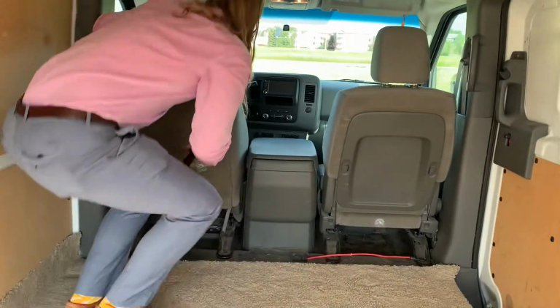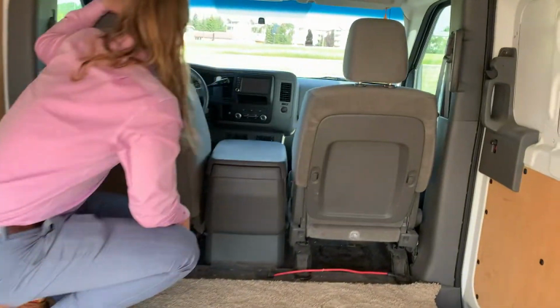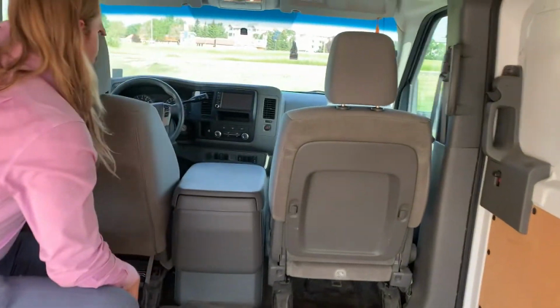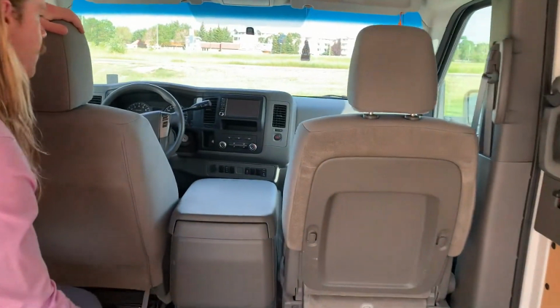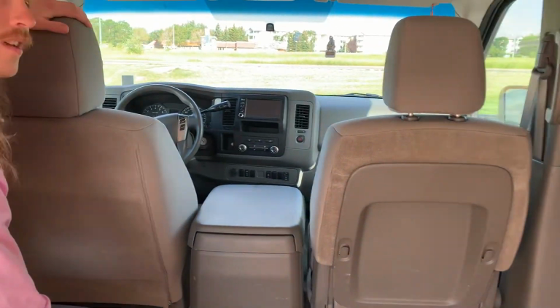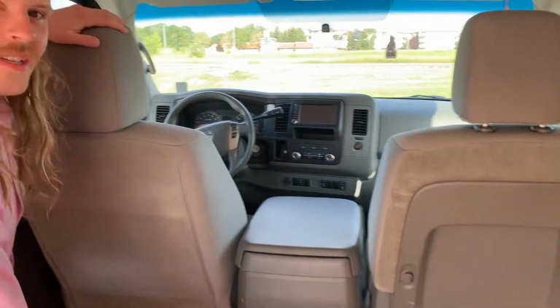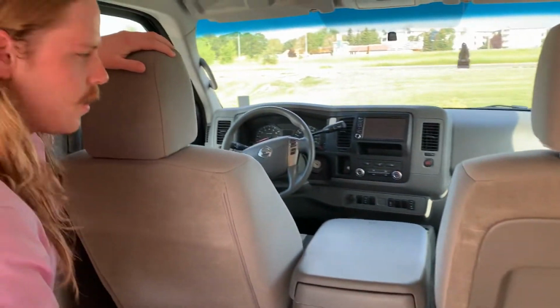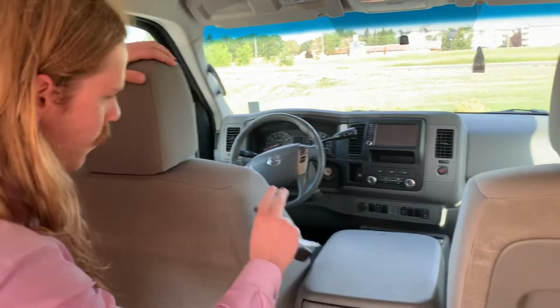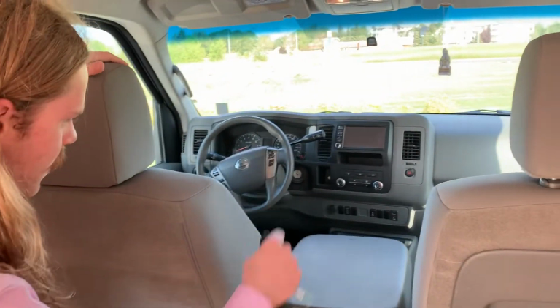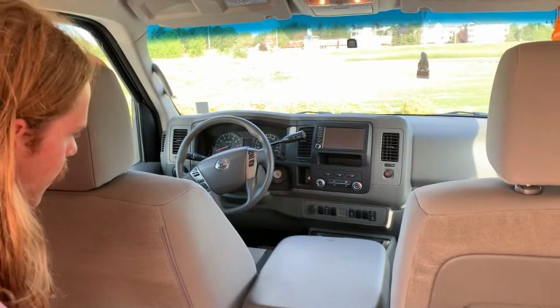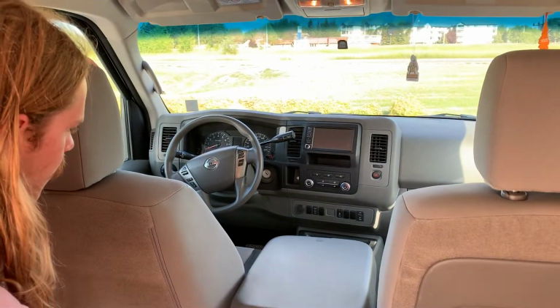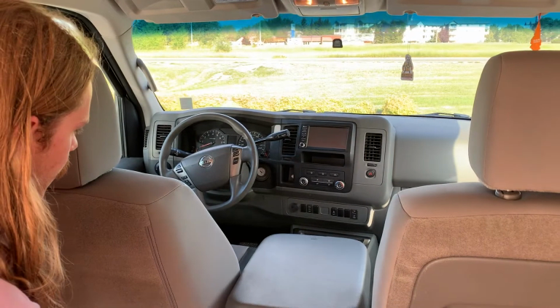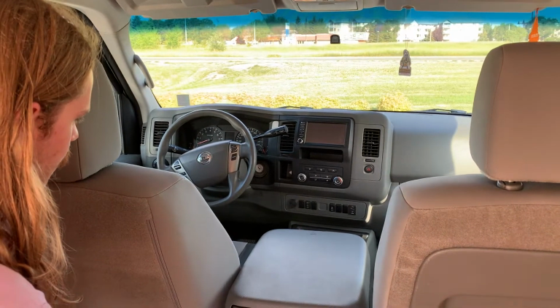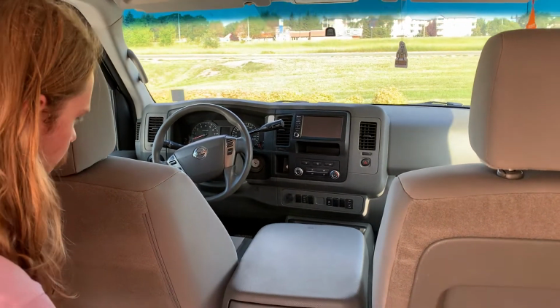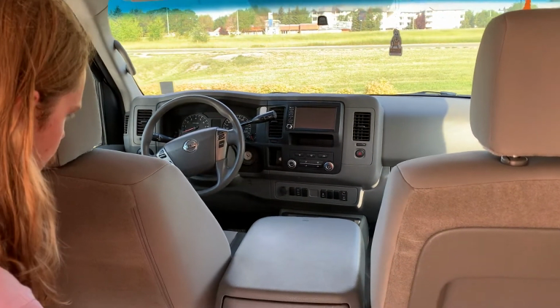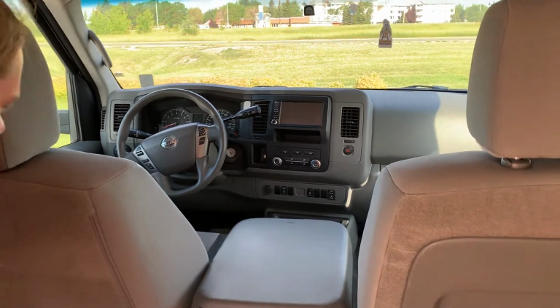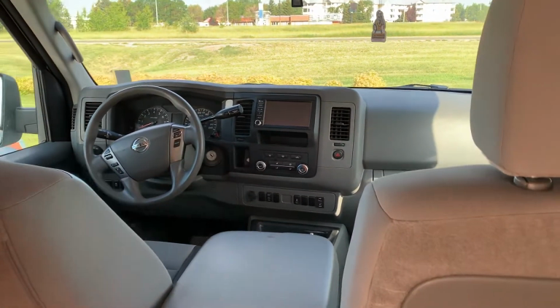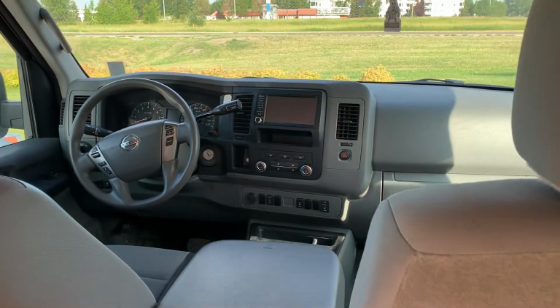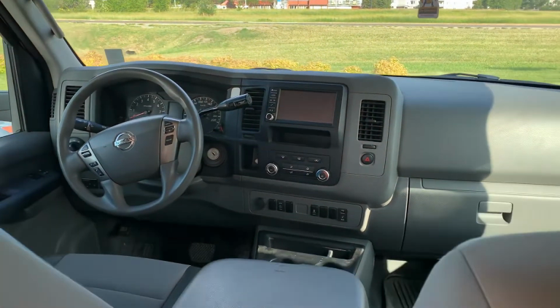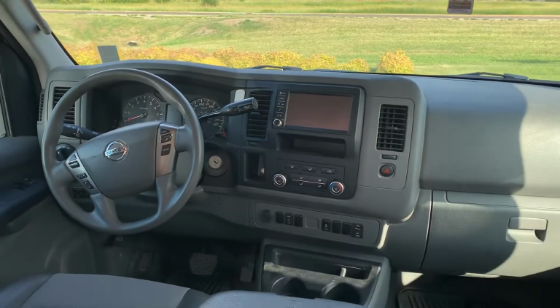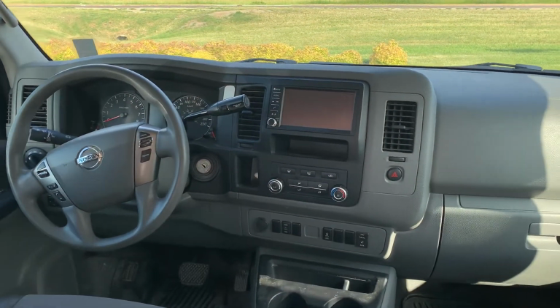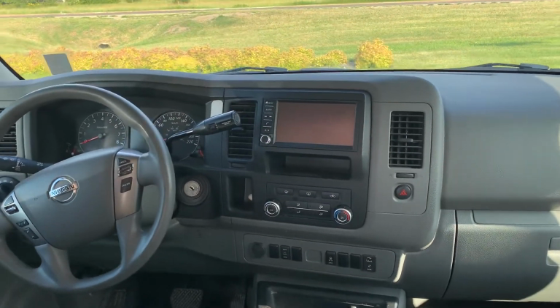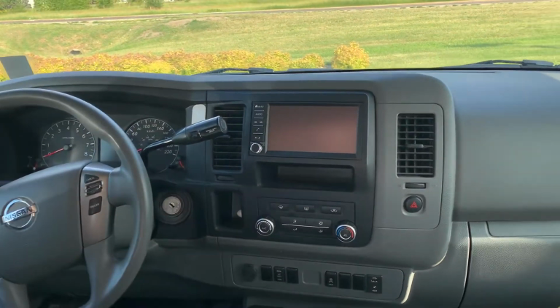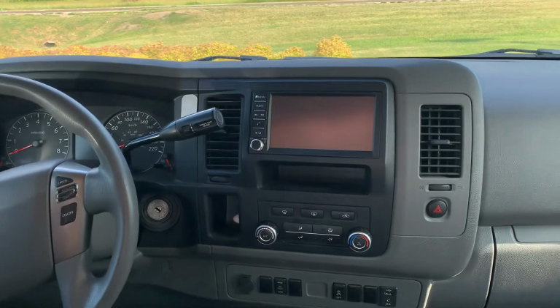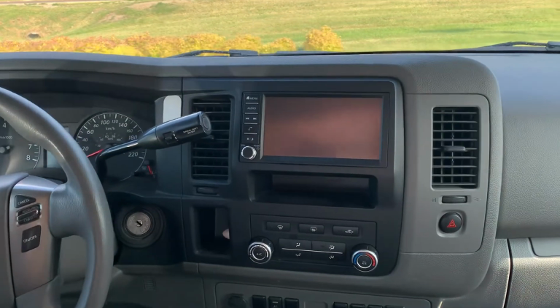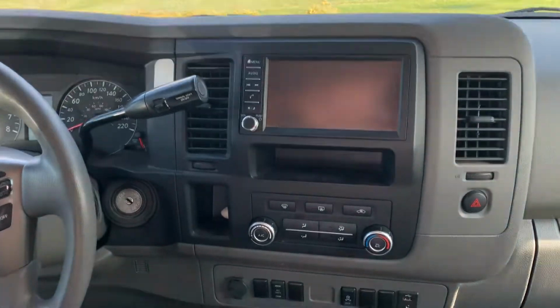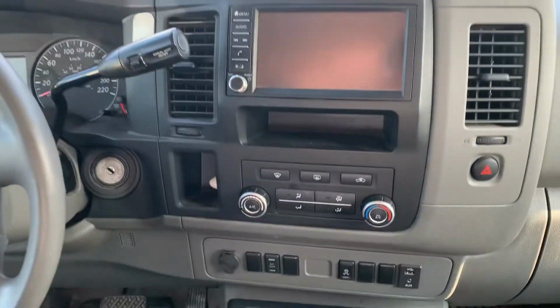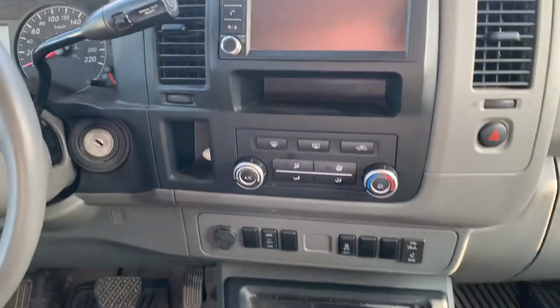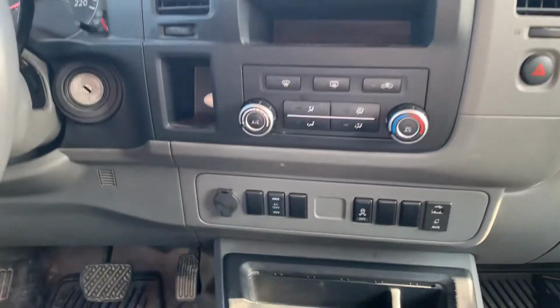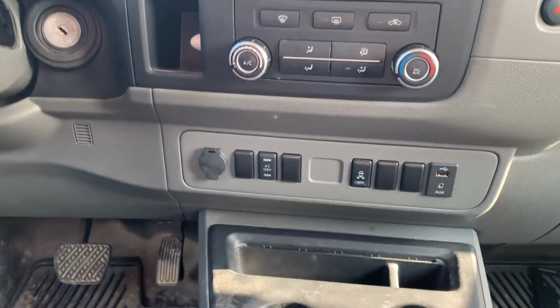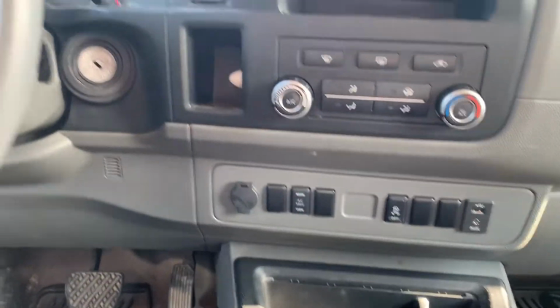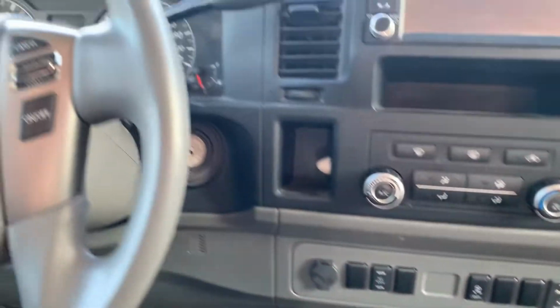All right, you've got a nice big media center there. You've got your parking sensors, backup camera, all sorts of stuff. It's a very, very spacious interior. Of course, it is a cargo van.